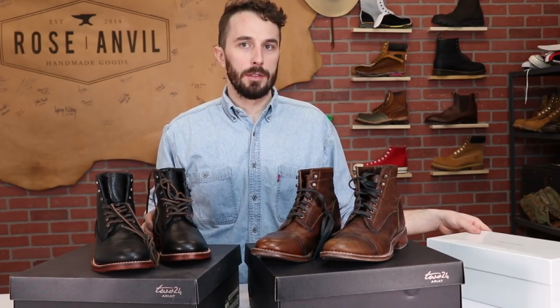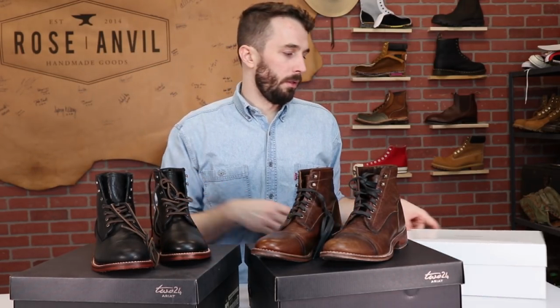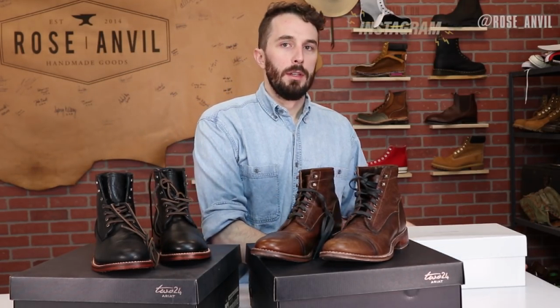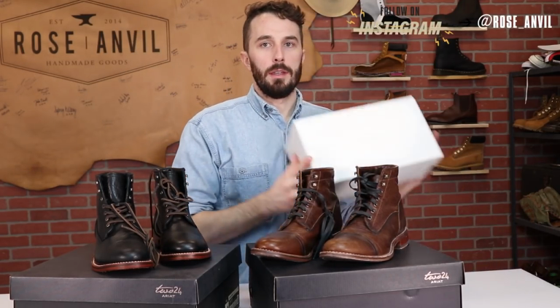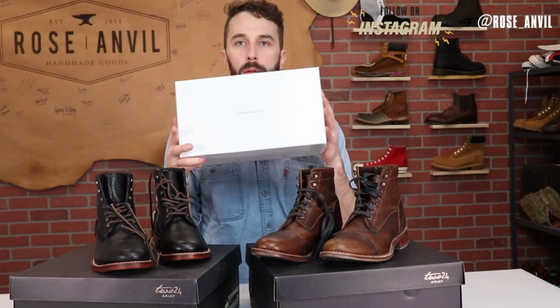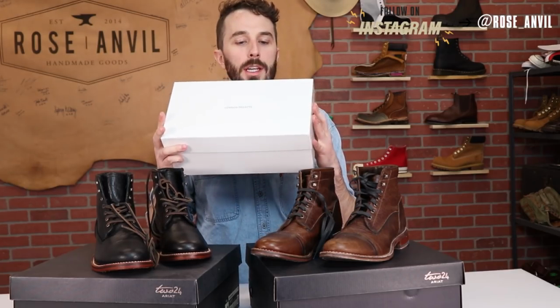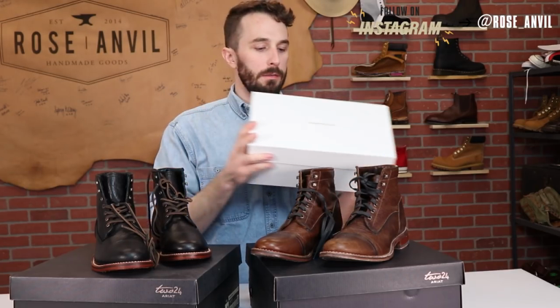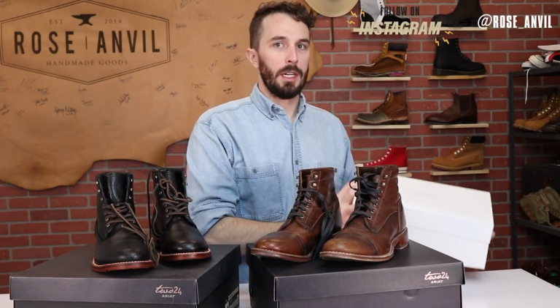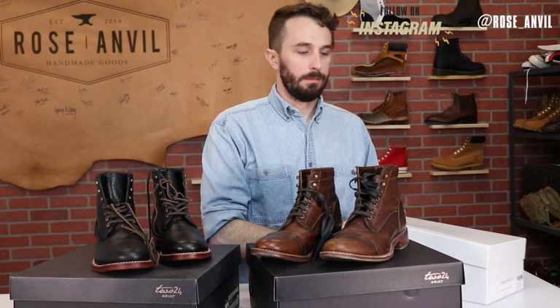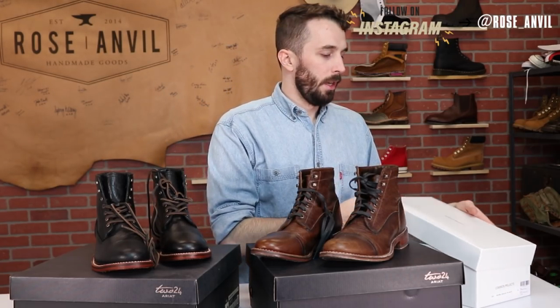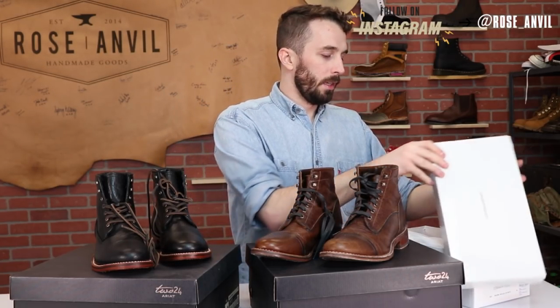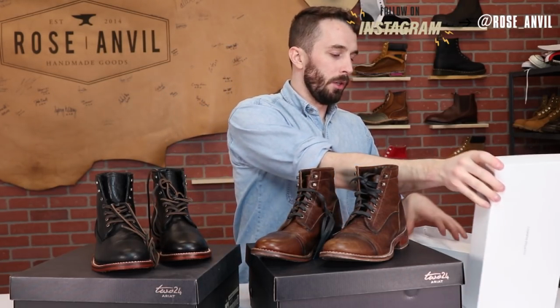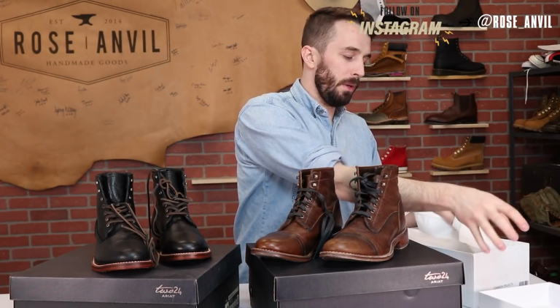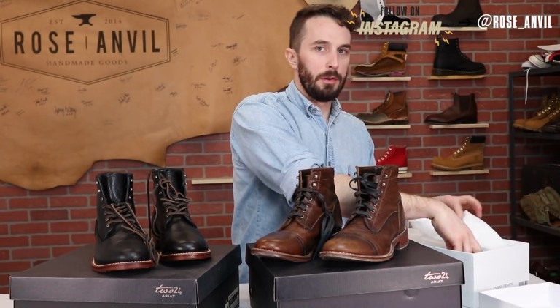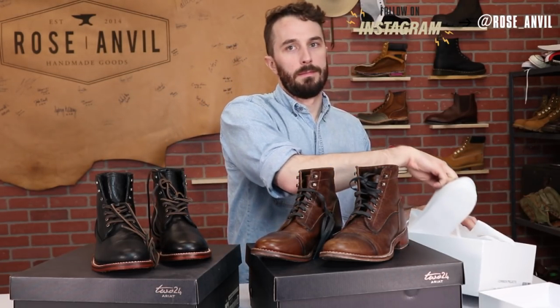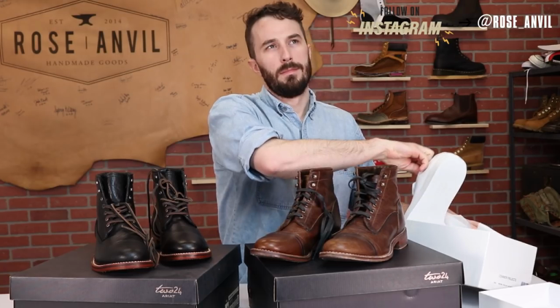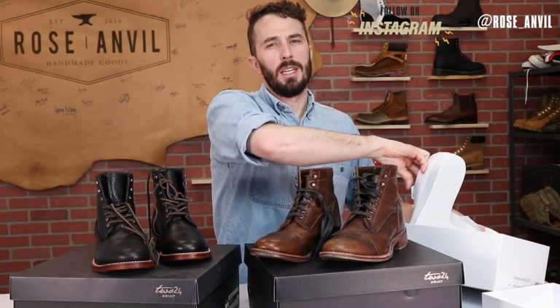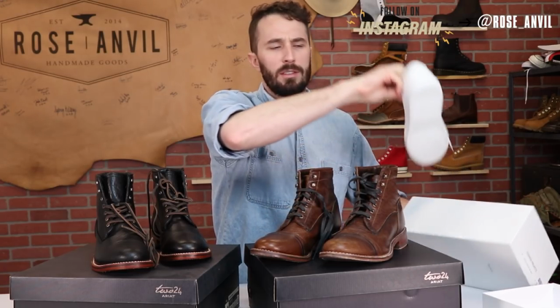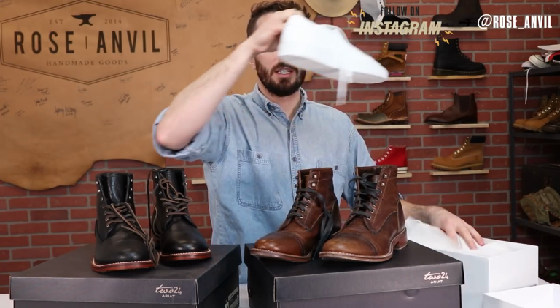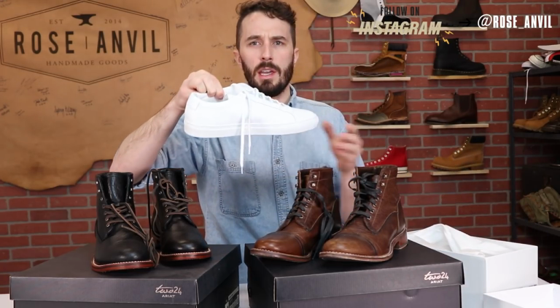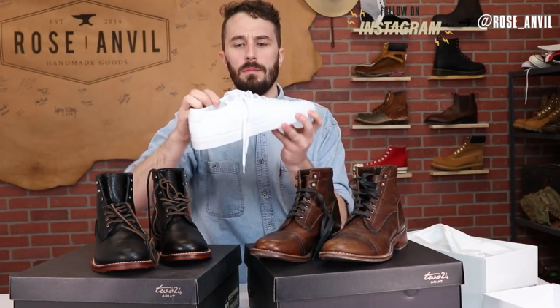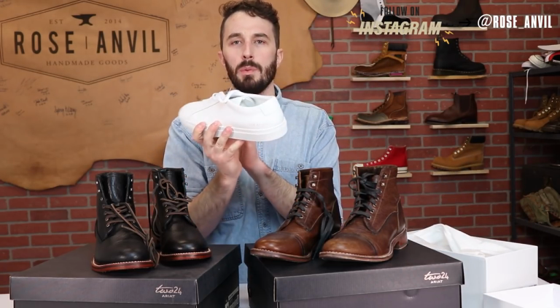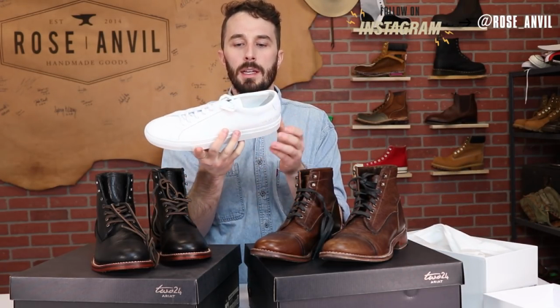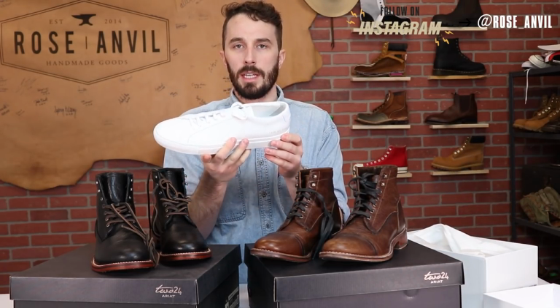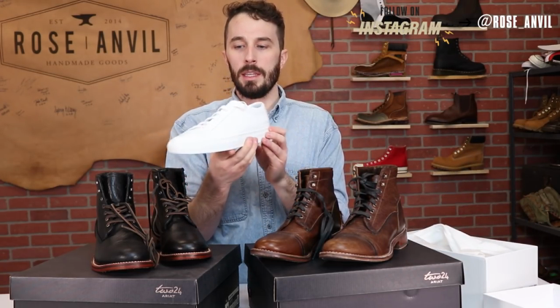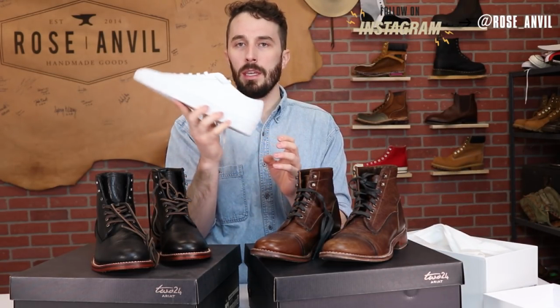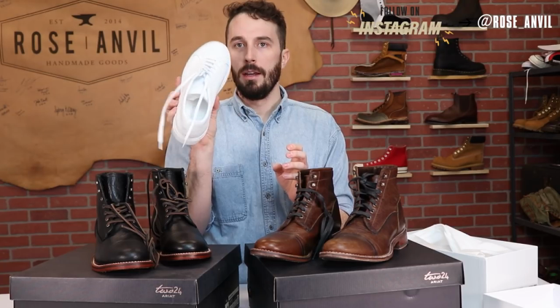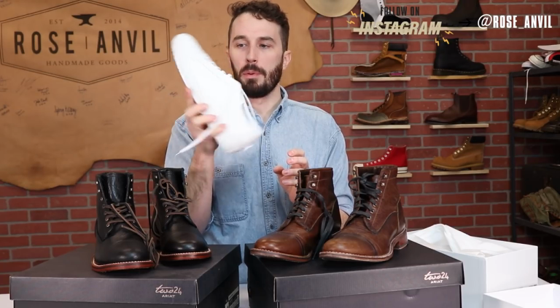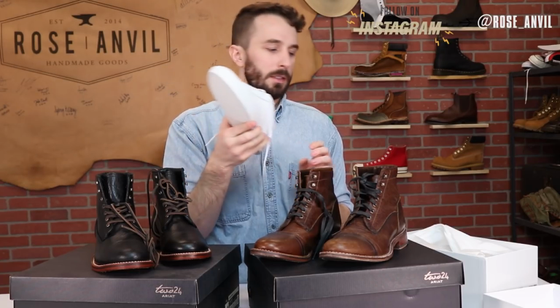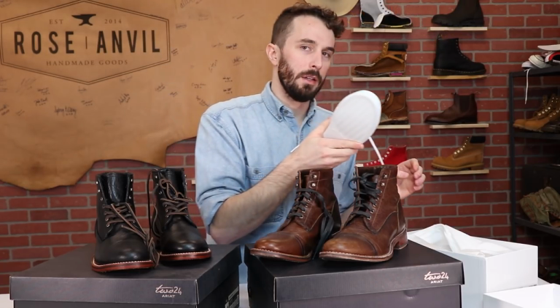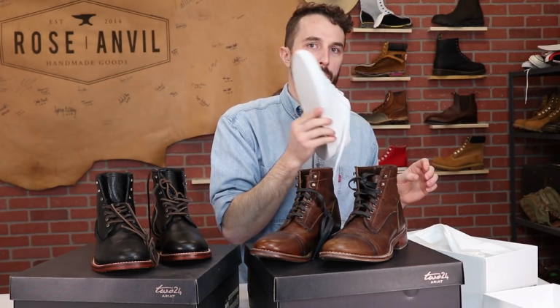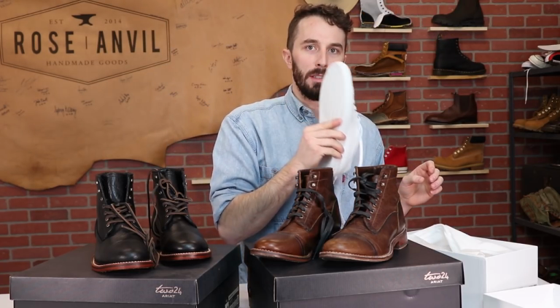We also got the Common Projects in today, and that video should be out next Wednesday. So we've got Knicks on Saturday and then Common Projects on next Wednesday.